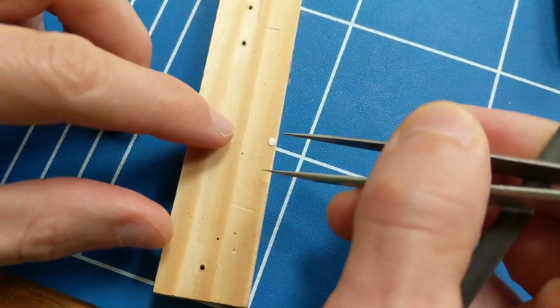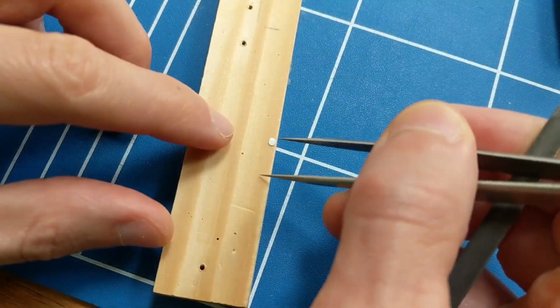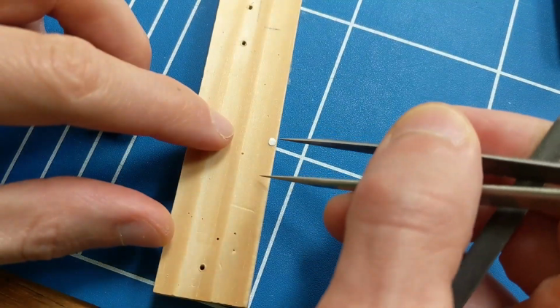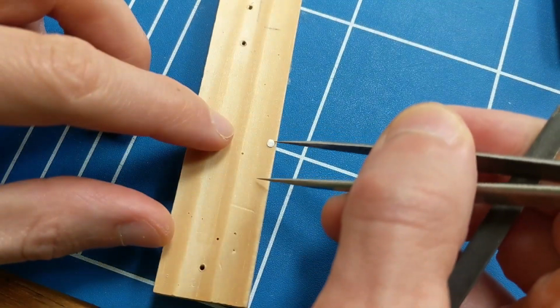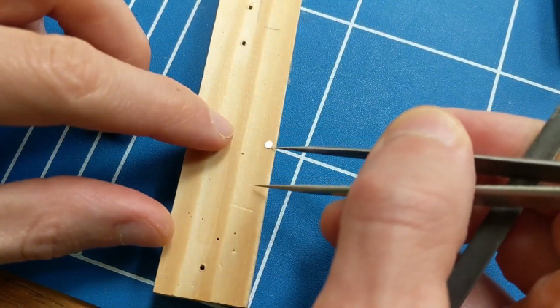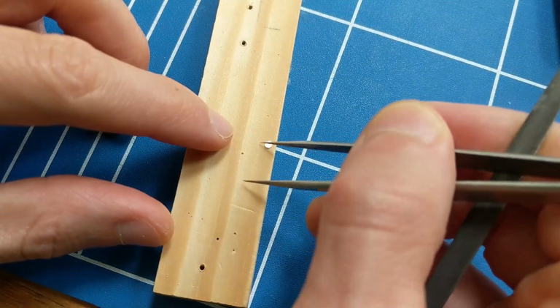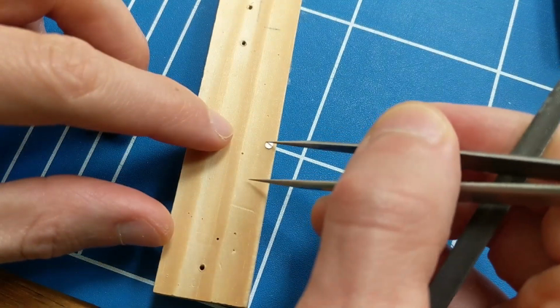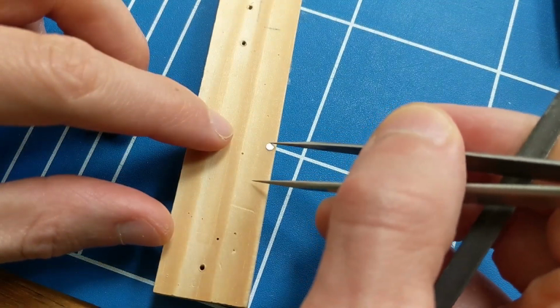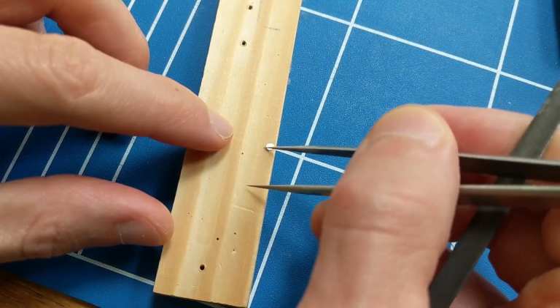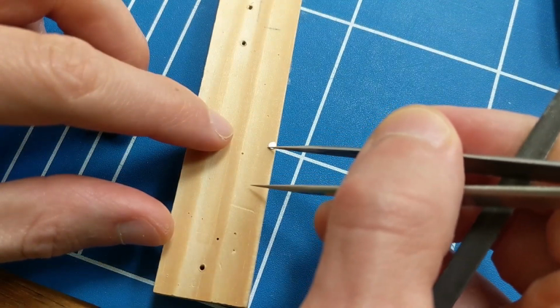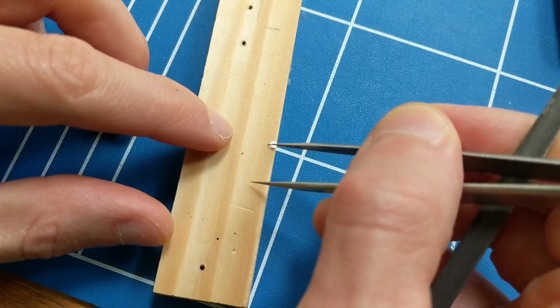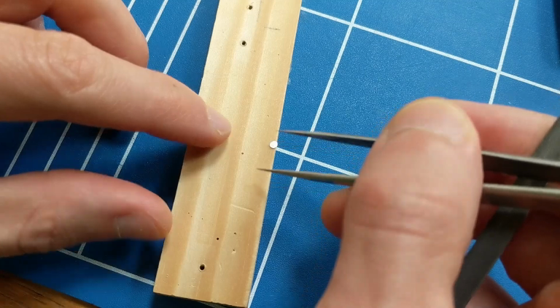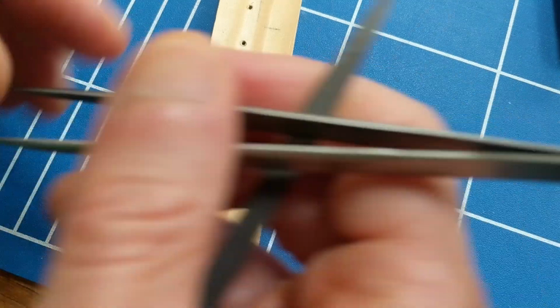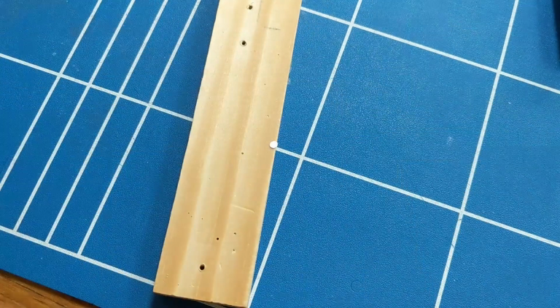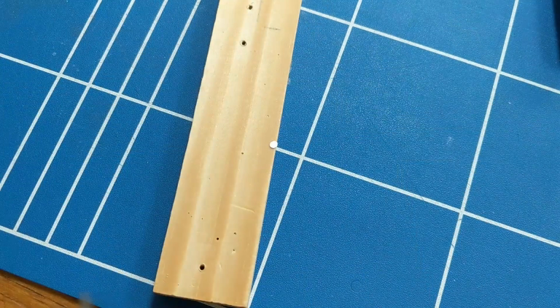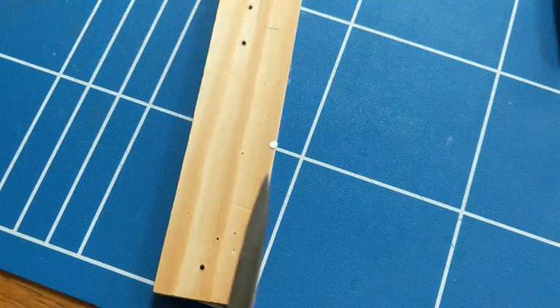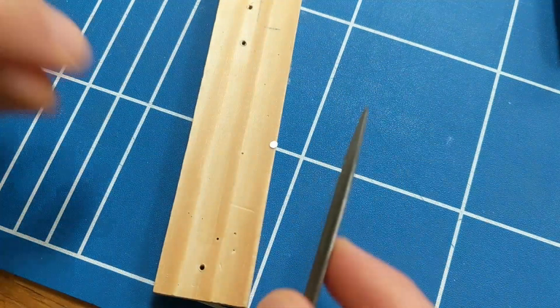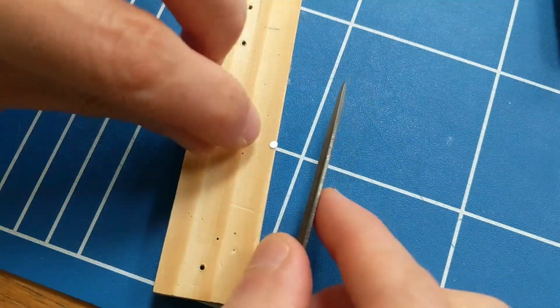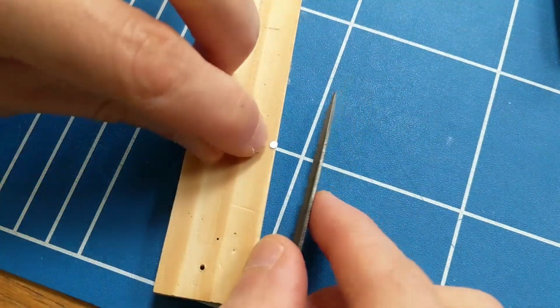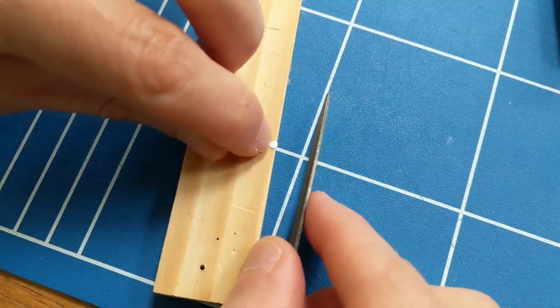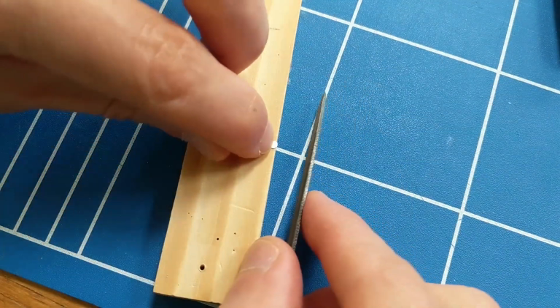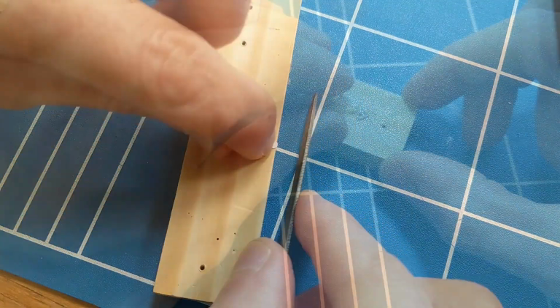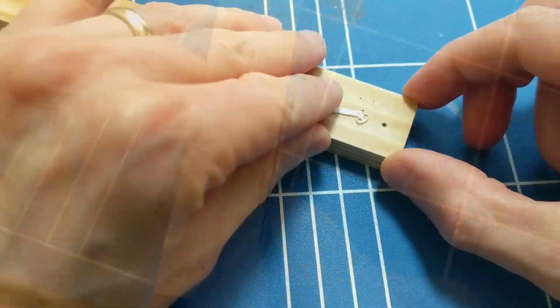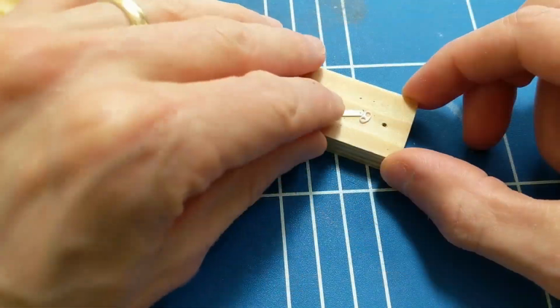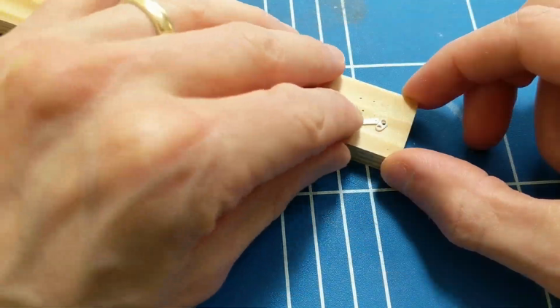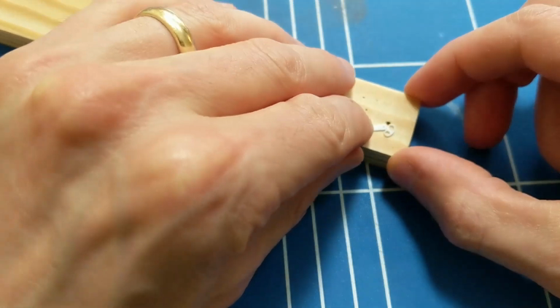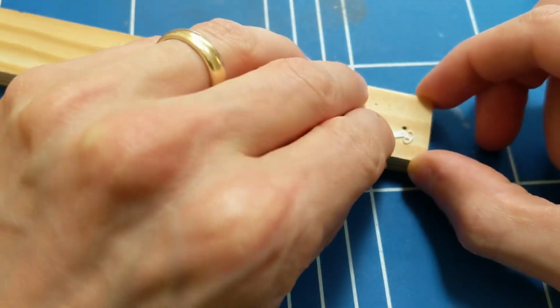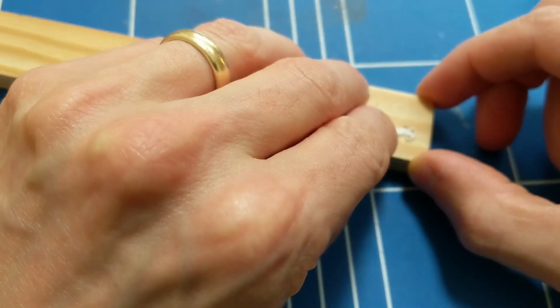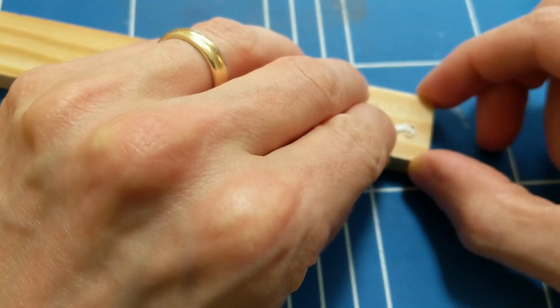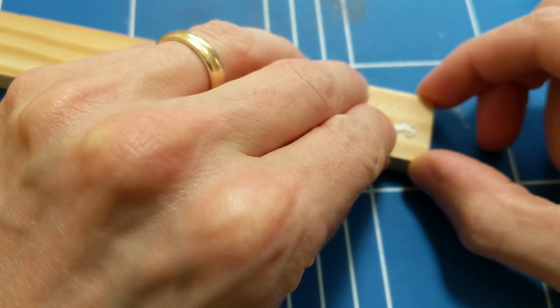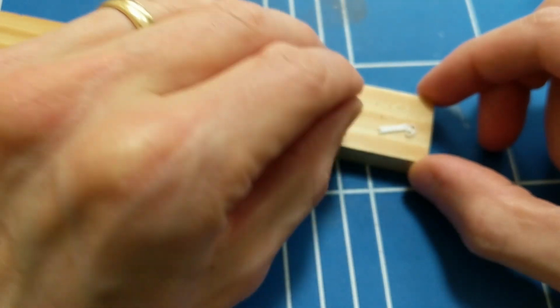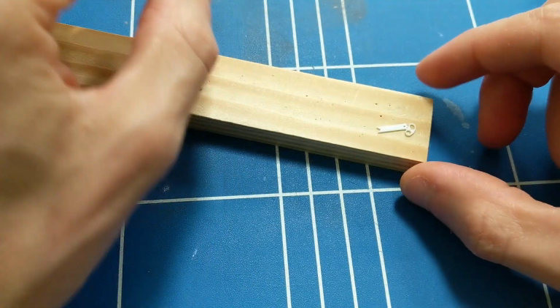At some point I decided to switch to a new signal kit. The original one had become quite damaged, and I didn't want to end up developing techniques that were specific to that one. This time I didn't ream the hole in the signal arm, just the one at the top of the post.